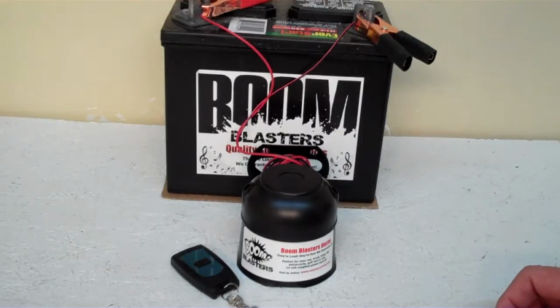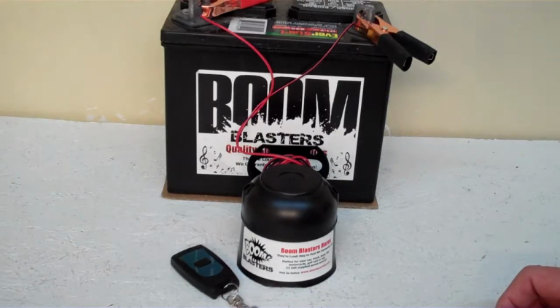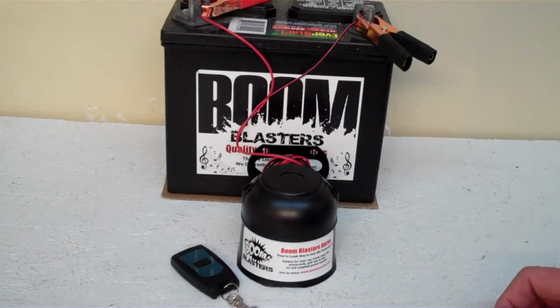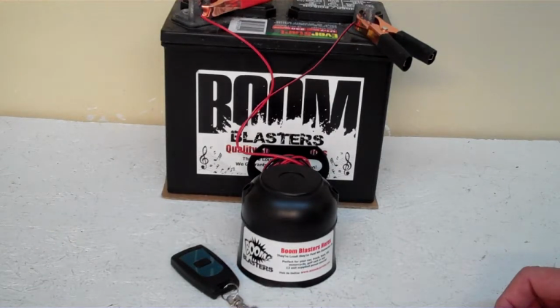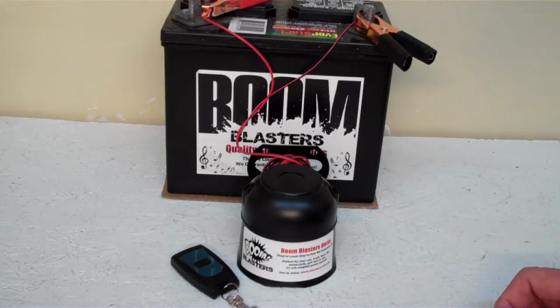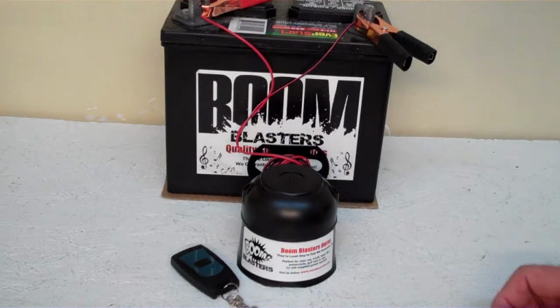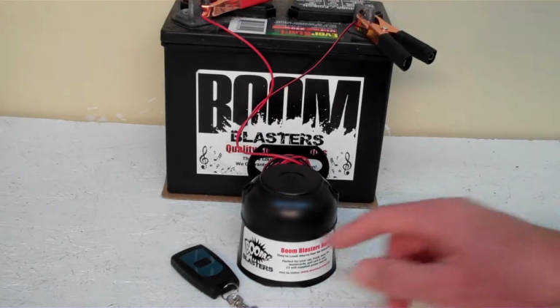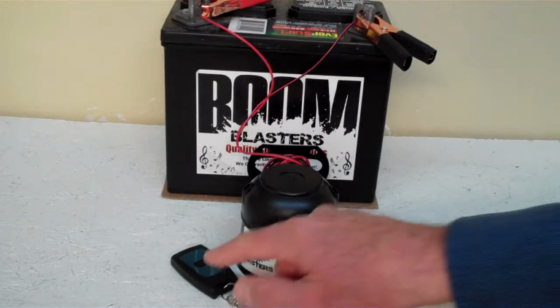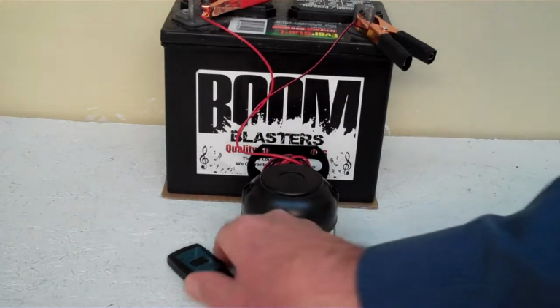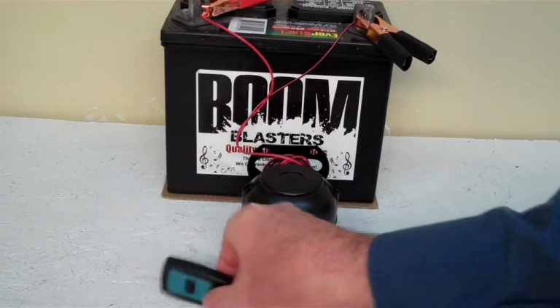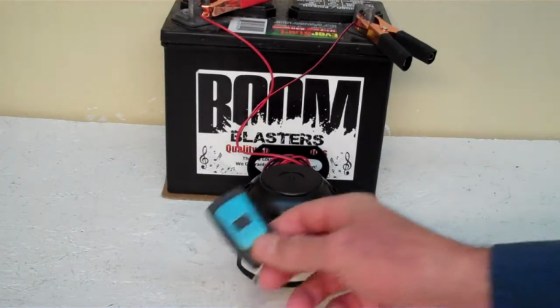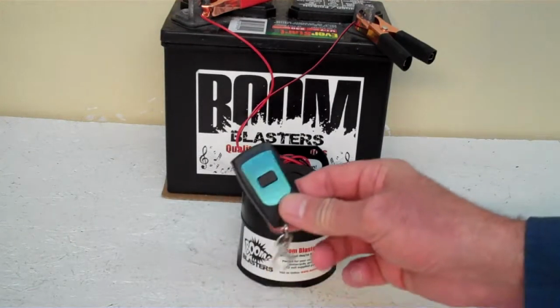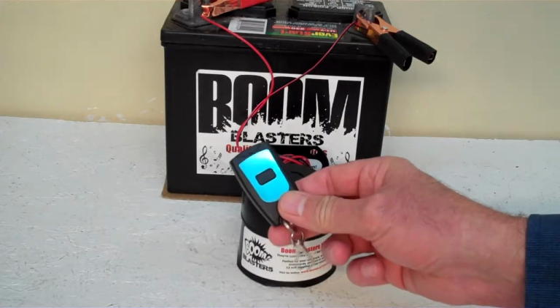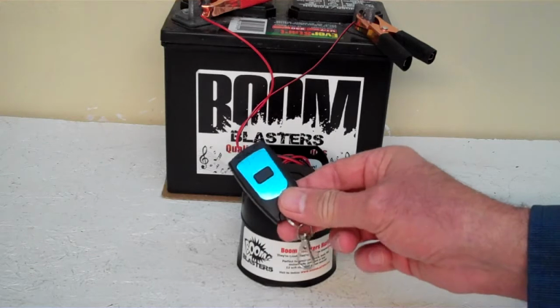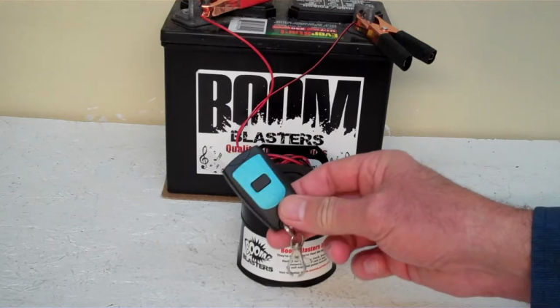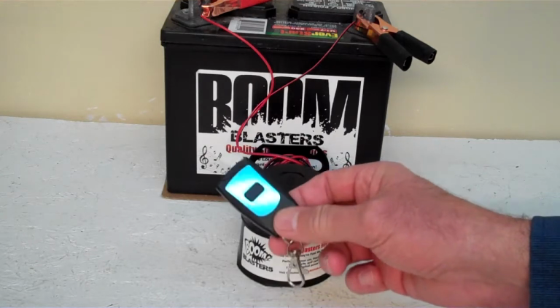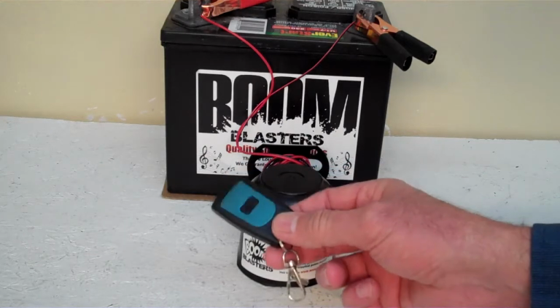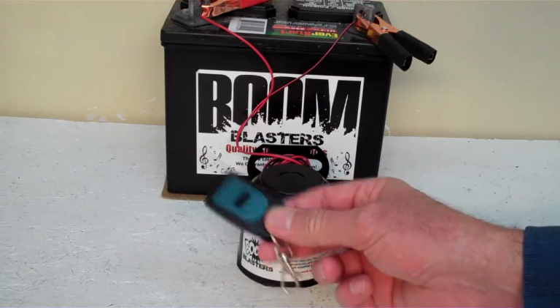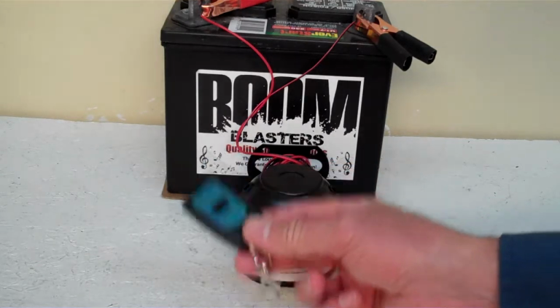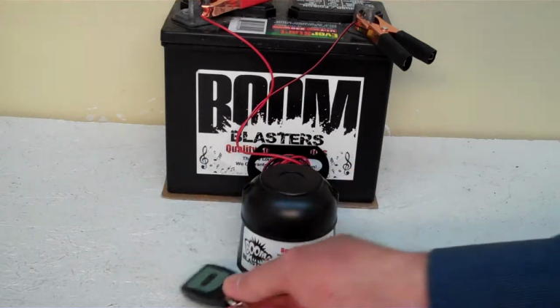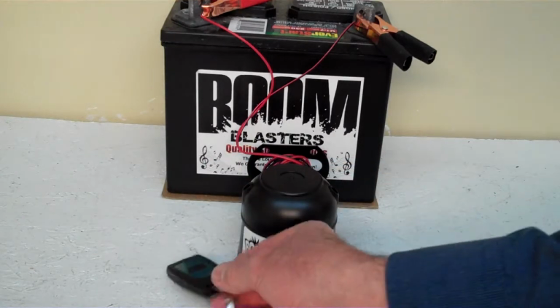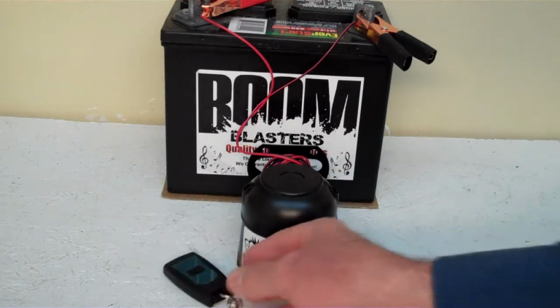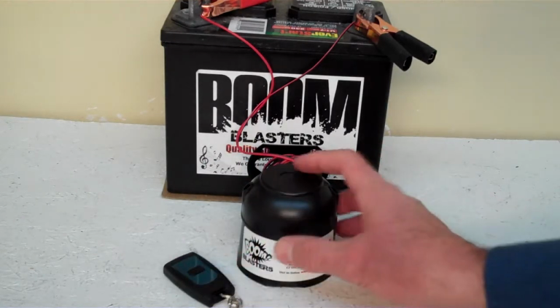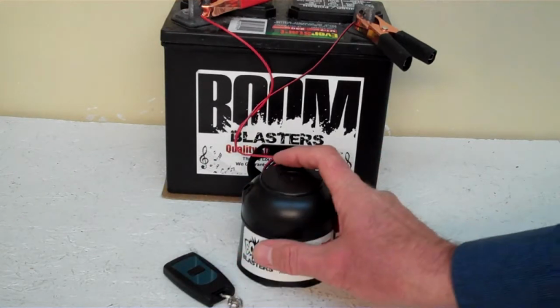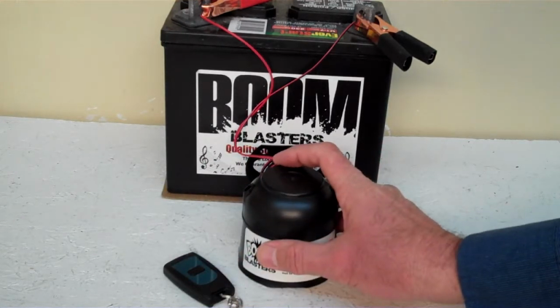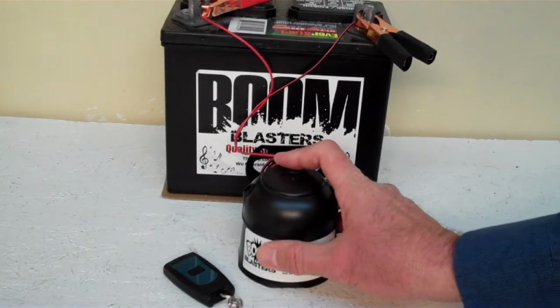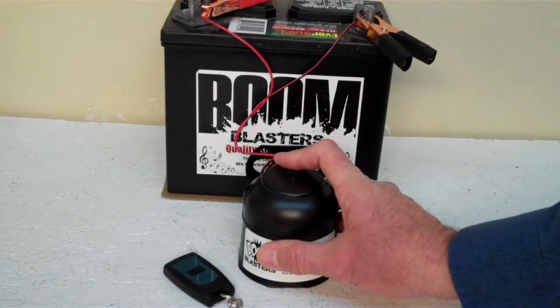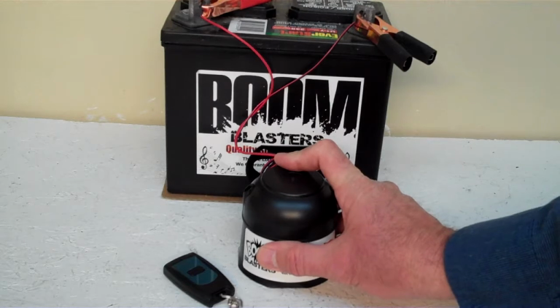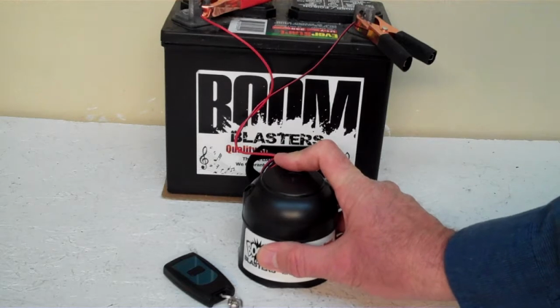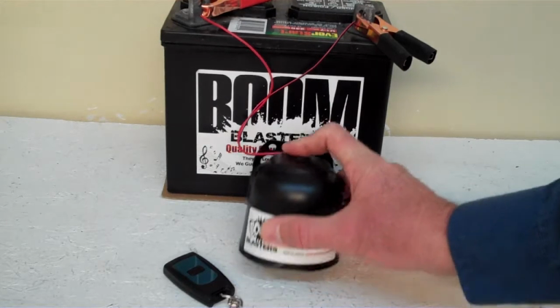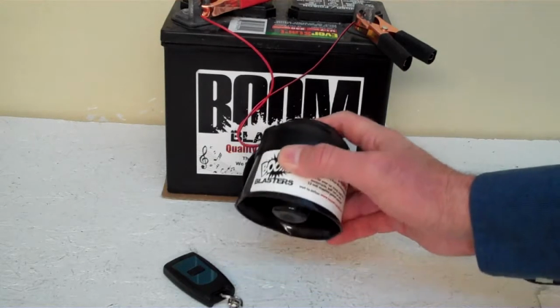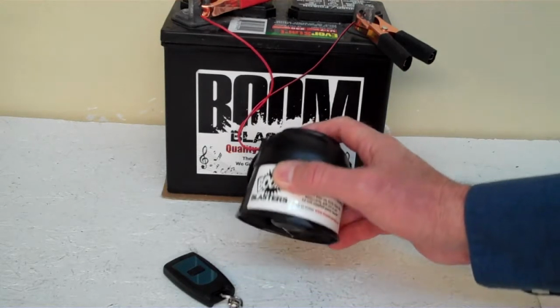Hey everyone, this is our Klaxon Sounds wireless car horn. It comes with one remote control. You can purchase additional remotes if you want, but it does come with one remote control. We've got the horn facing down here because it's pretty loud and we don't want to hurt our ears here.